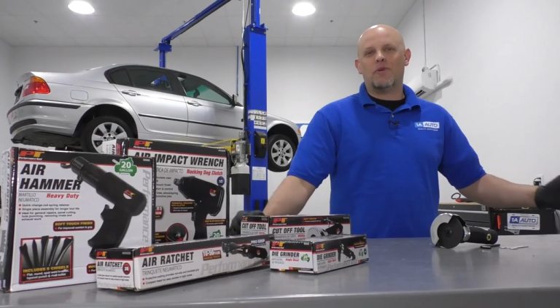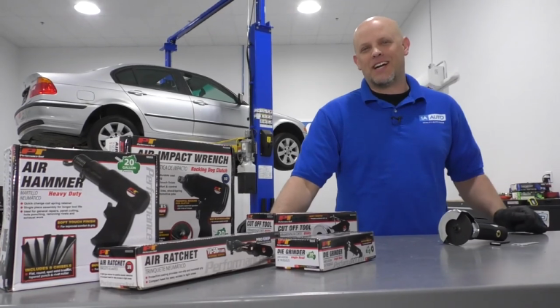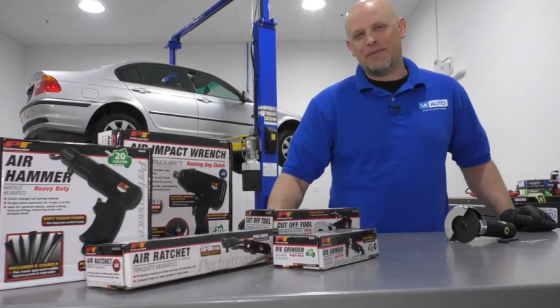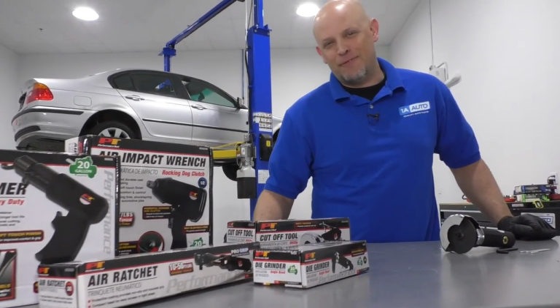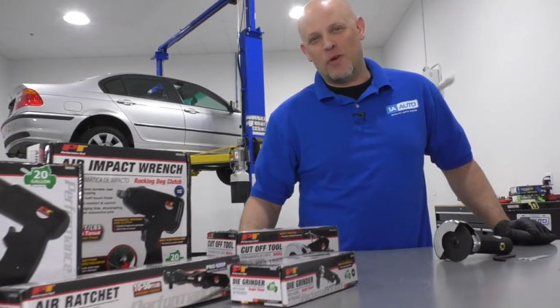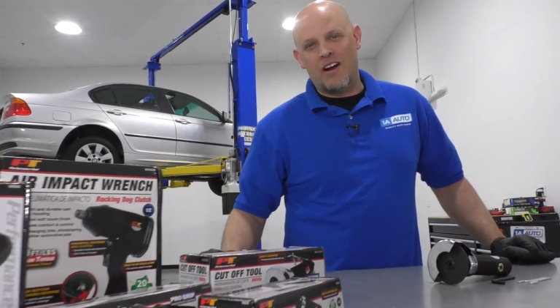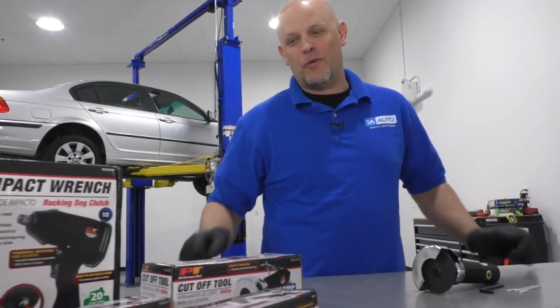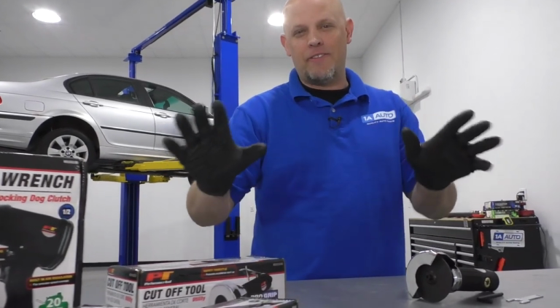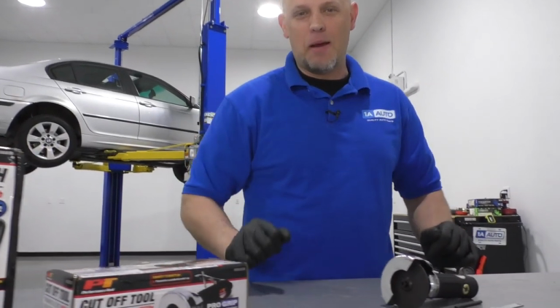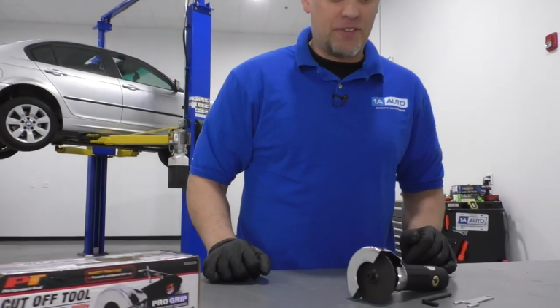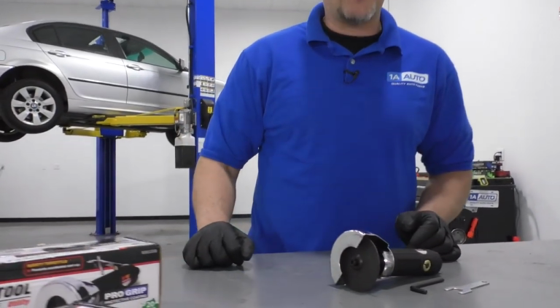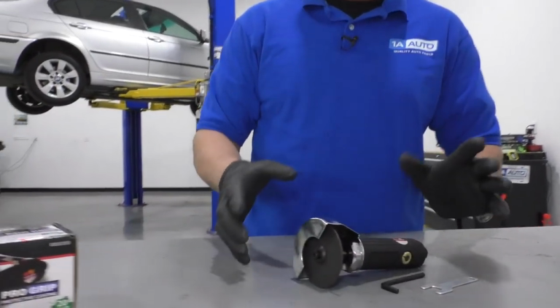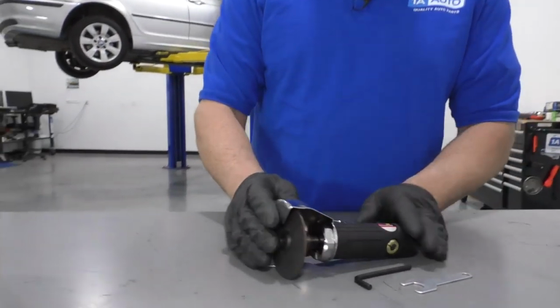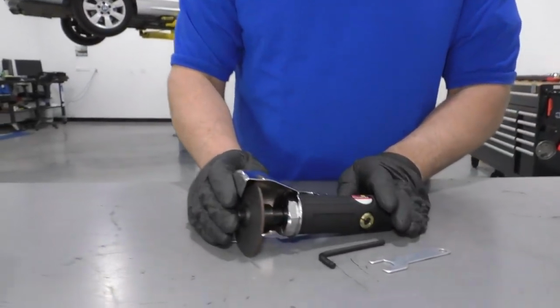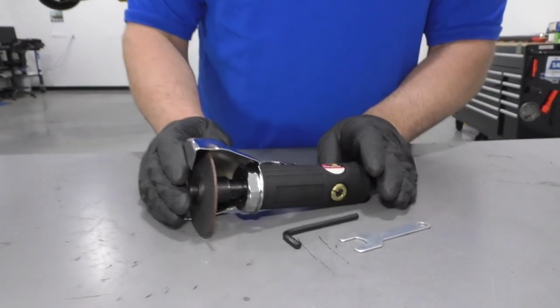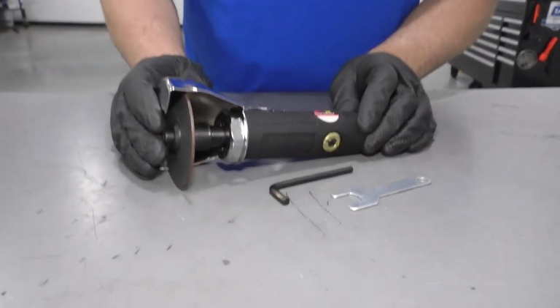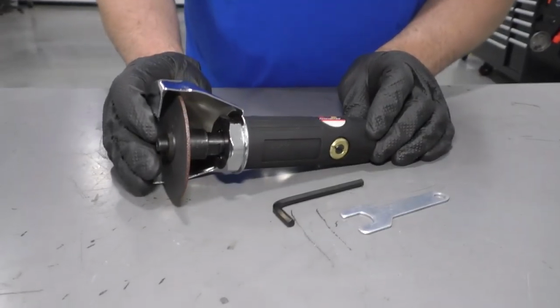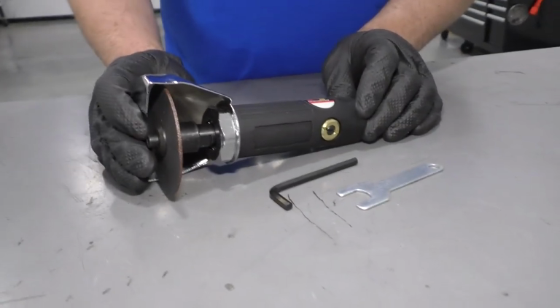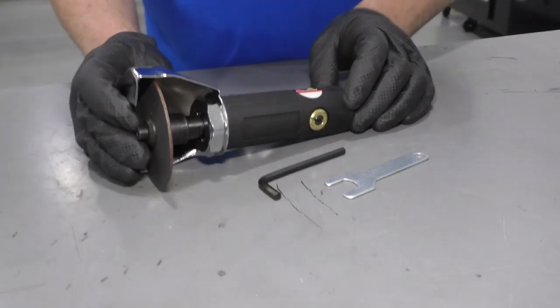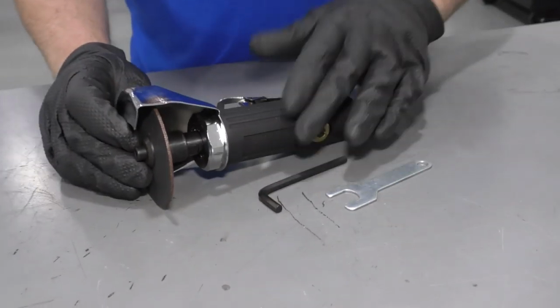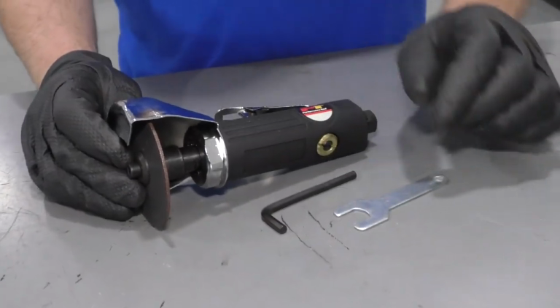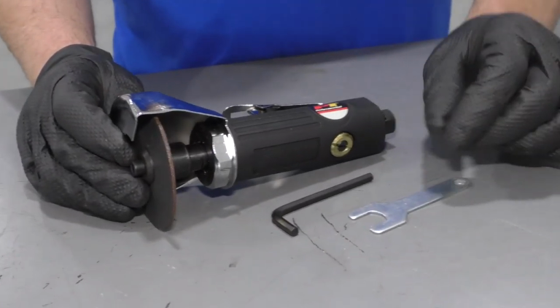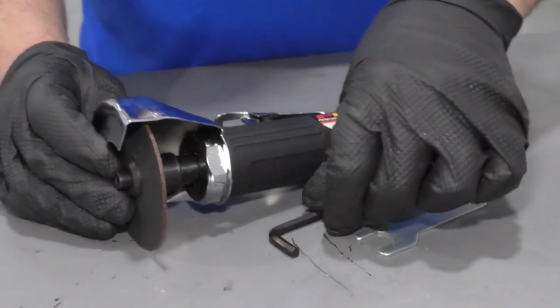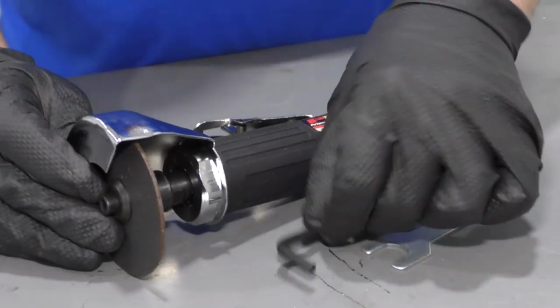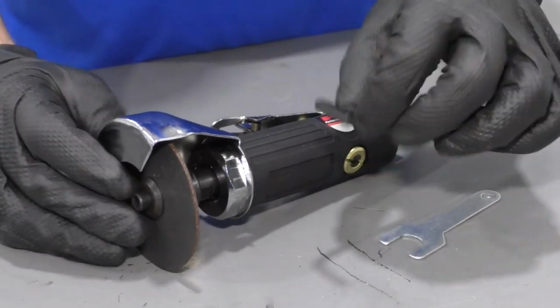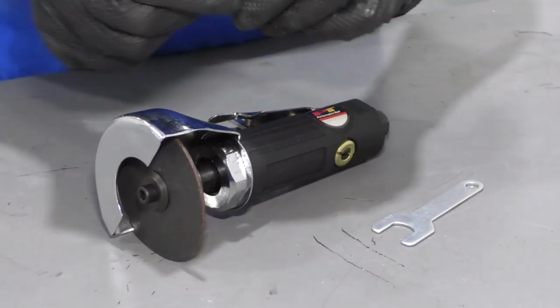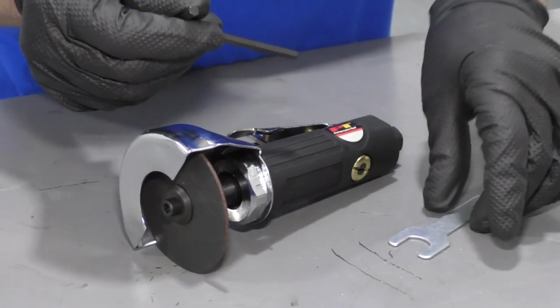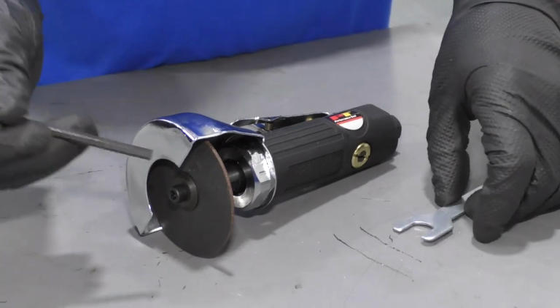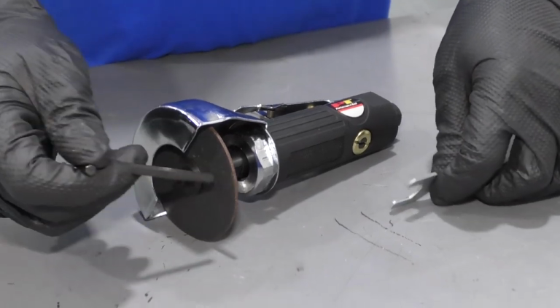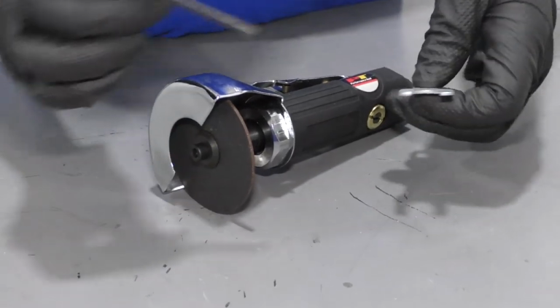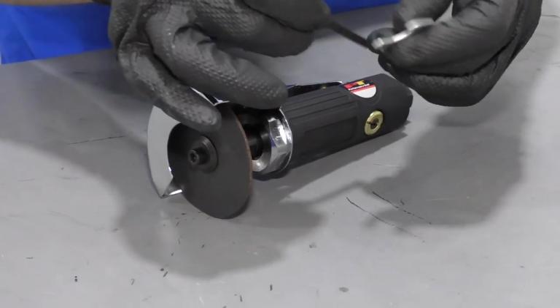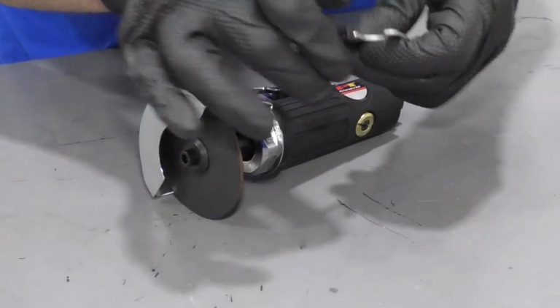What's up, guys? I'm Andy from 1A Auto. We have a bunch of air tools here. I'm going to talk about the cutoff wheel. We sell this at 1aauto.com. It comes with the tools so you can change the blades on it.